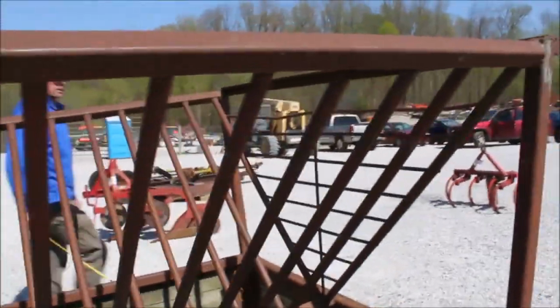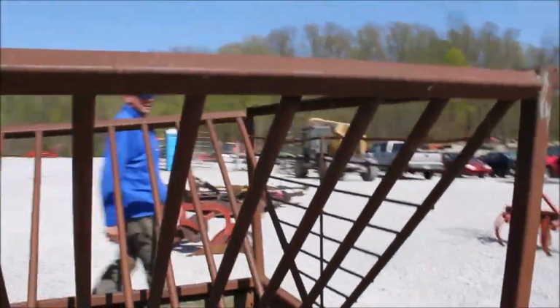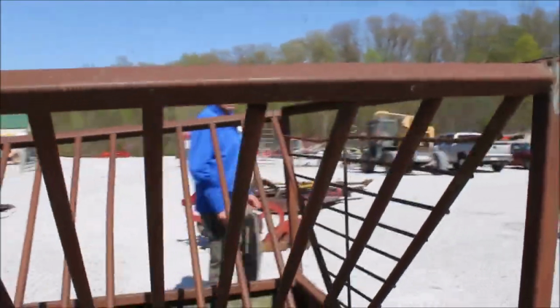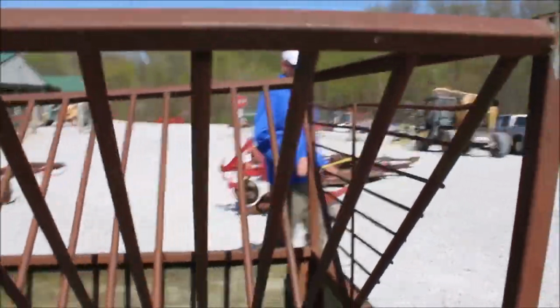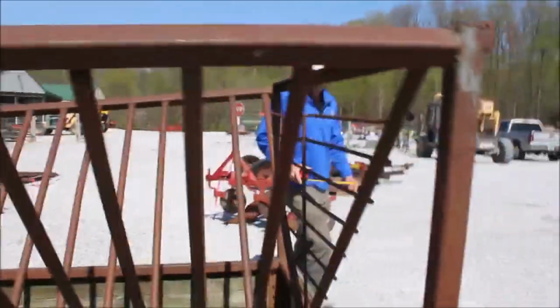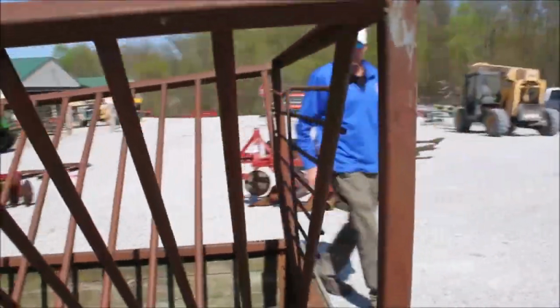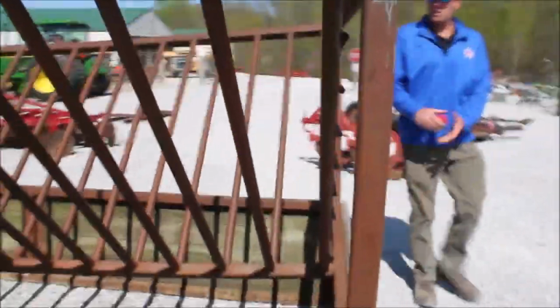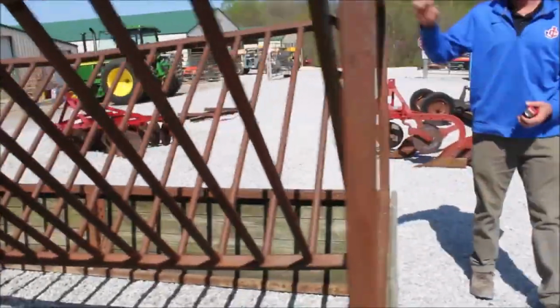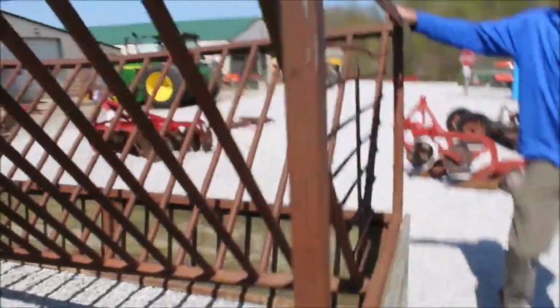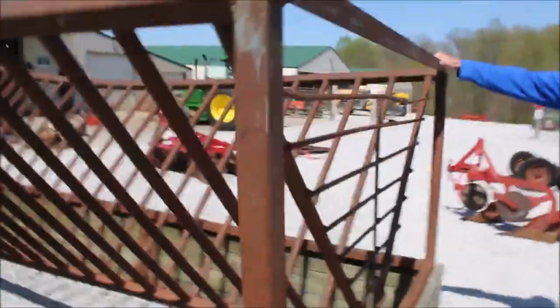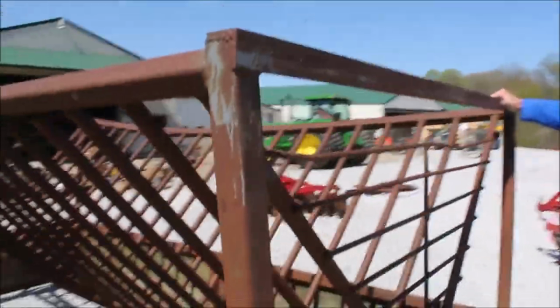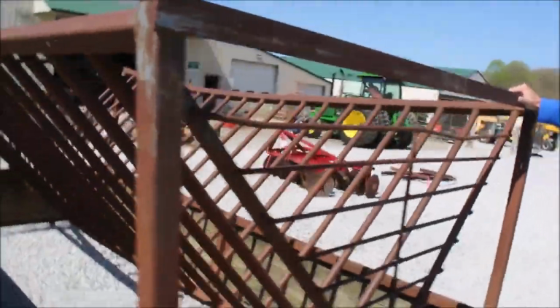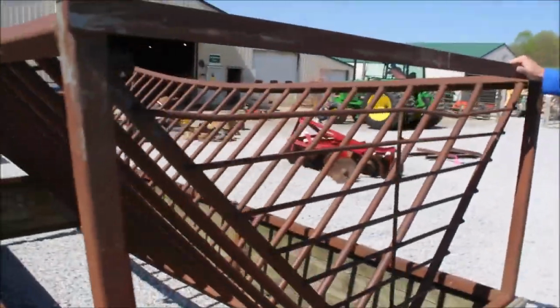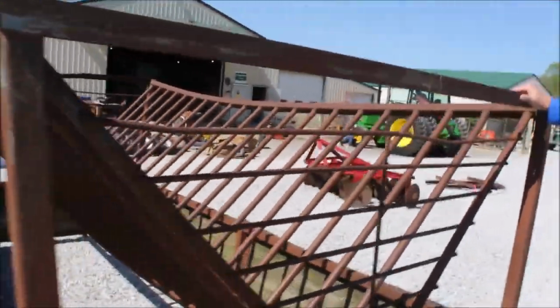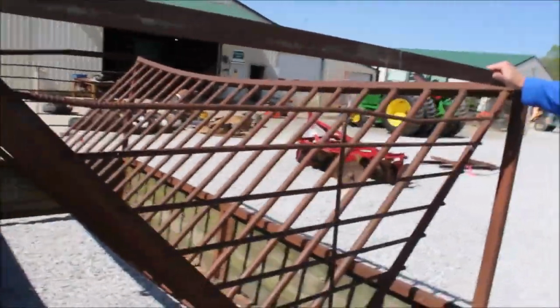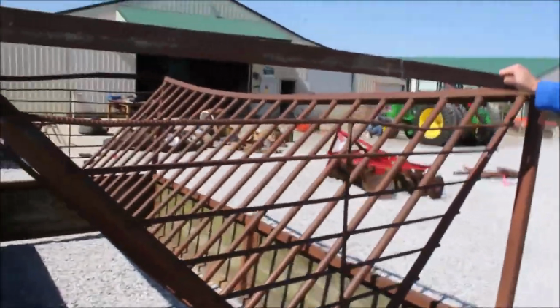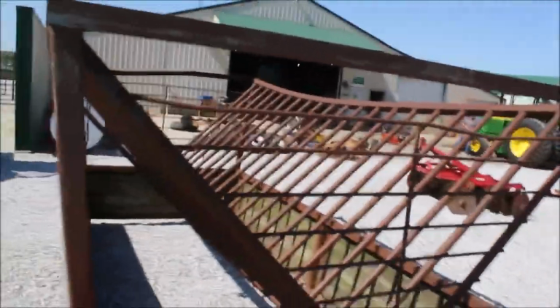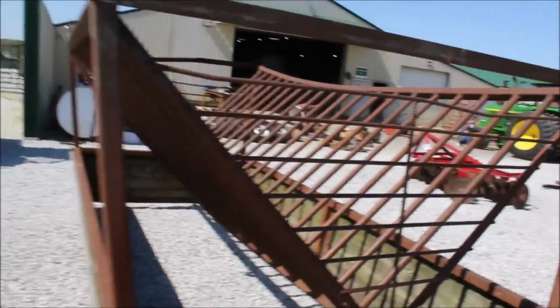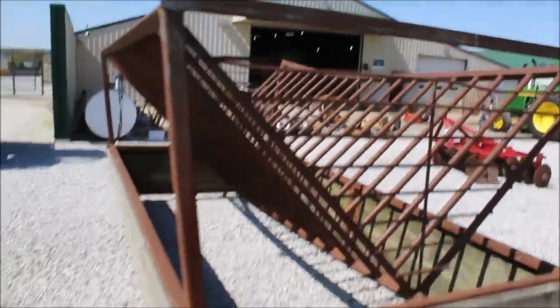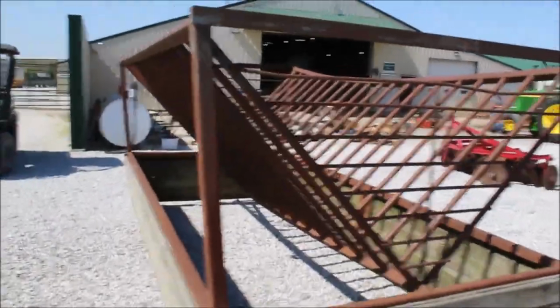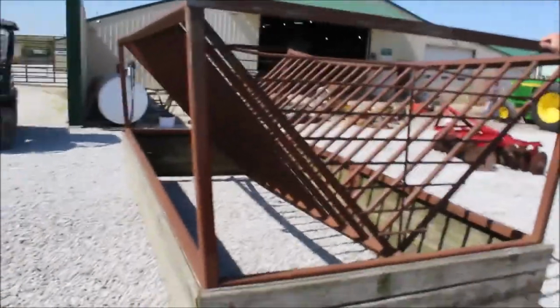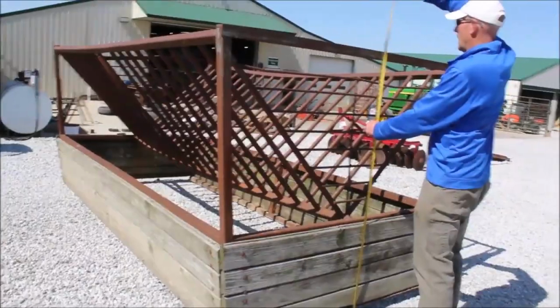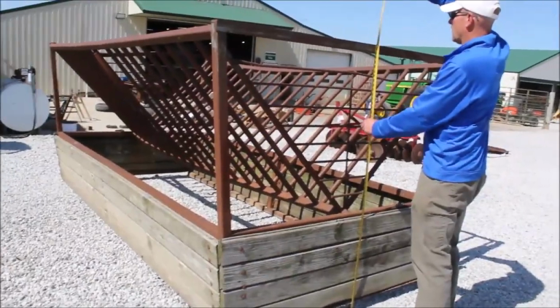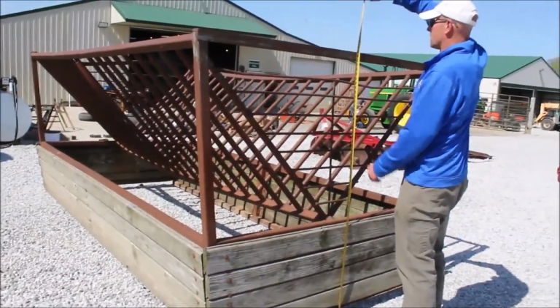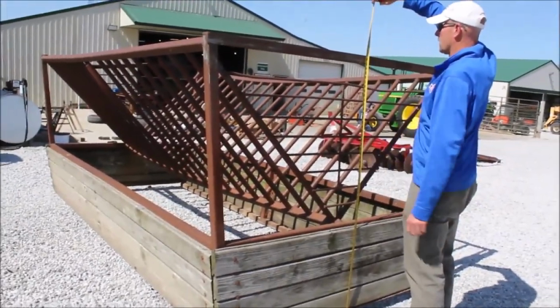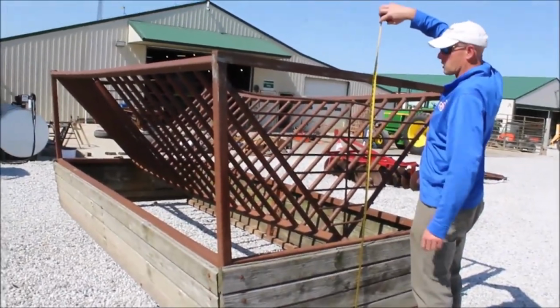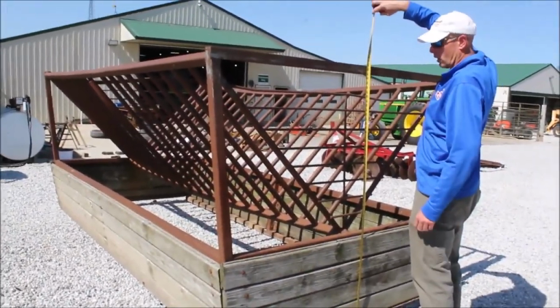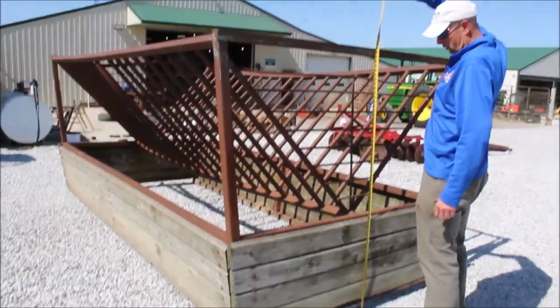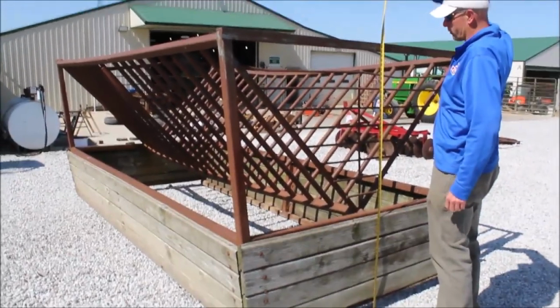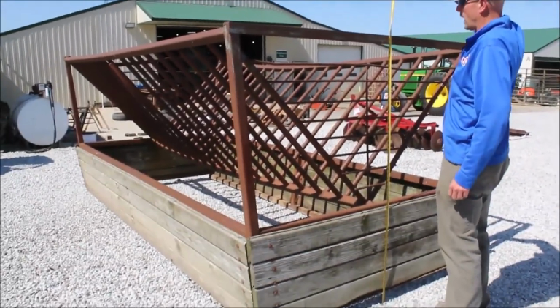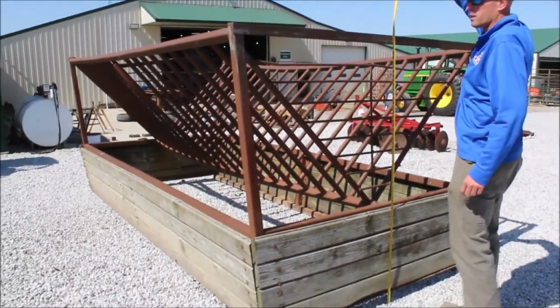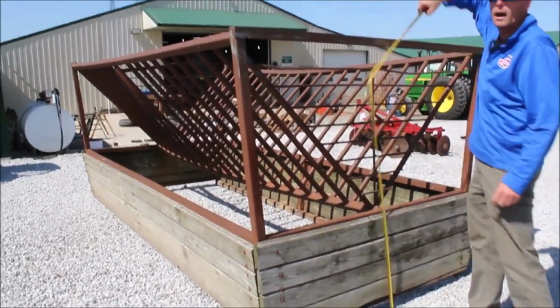It's a good unit. Somebody's made it — it's custom-made. The band is heavy-duty. You're going to buy it at an absolute tractor house auction. 63 inches tall from ground to top.